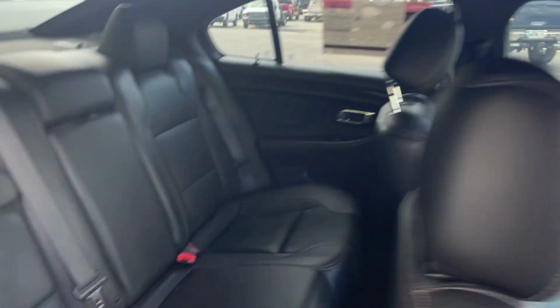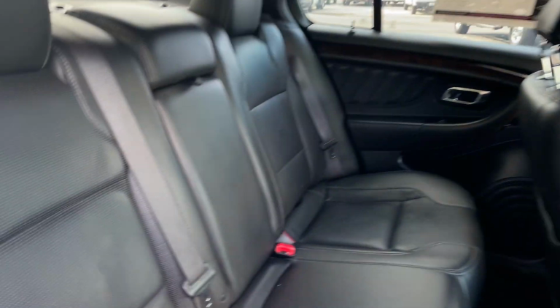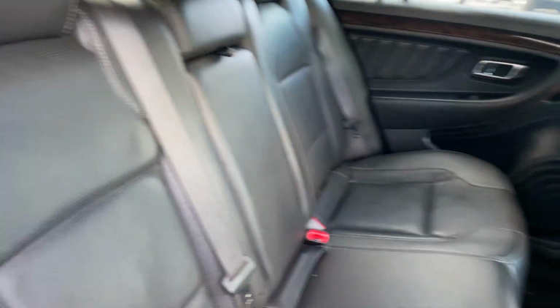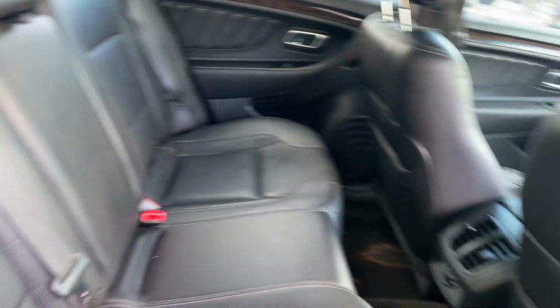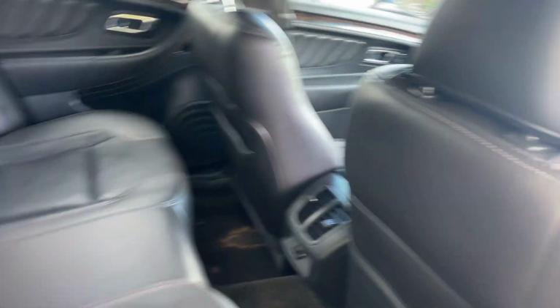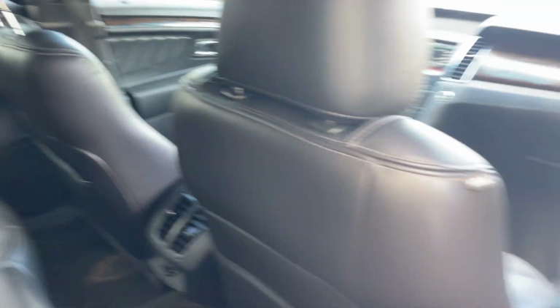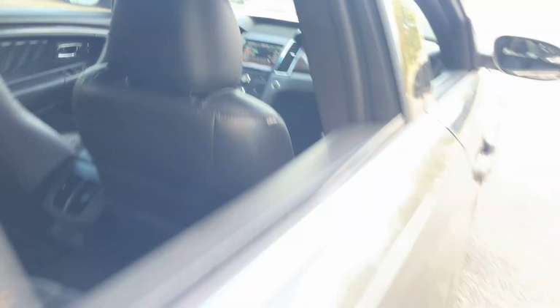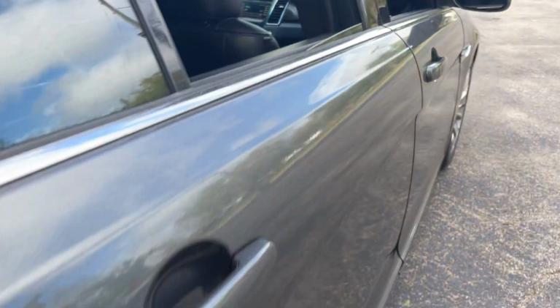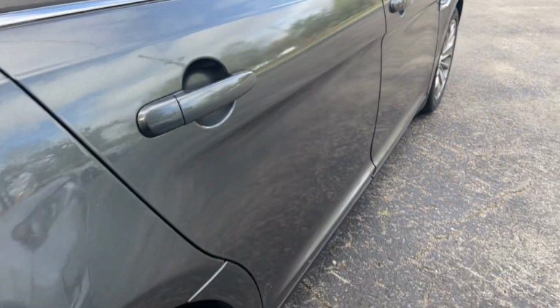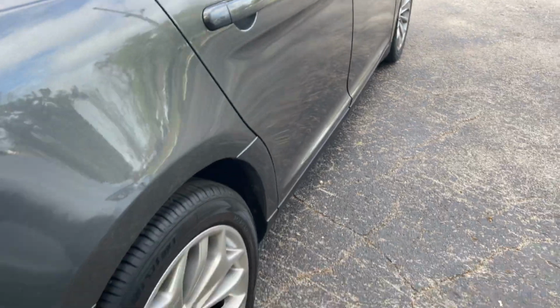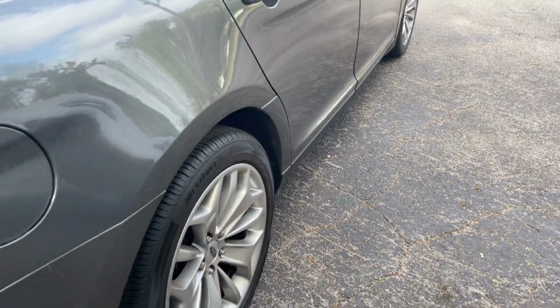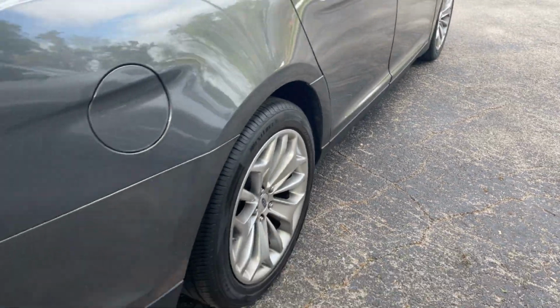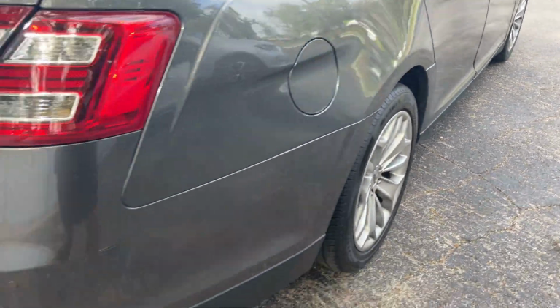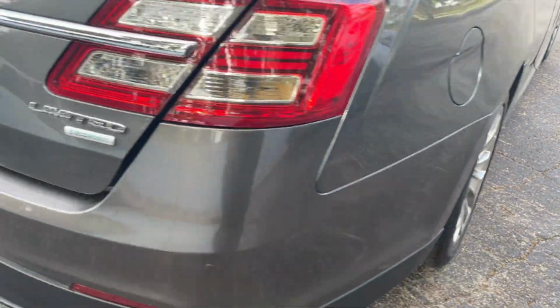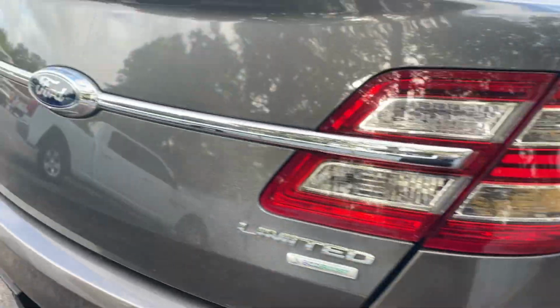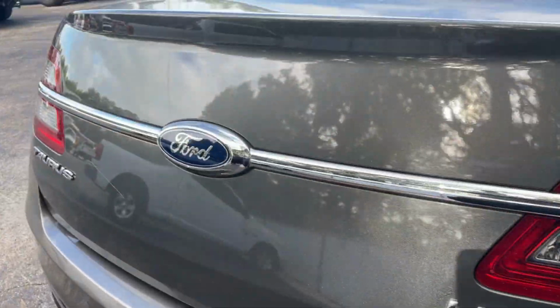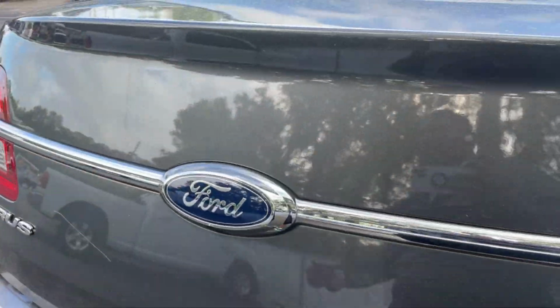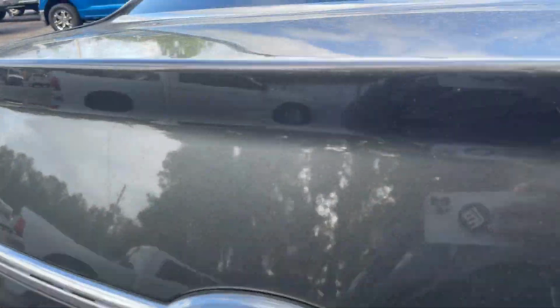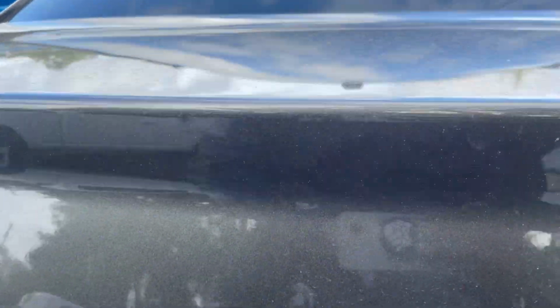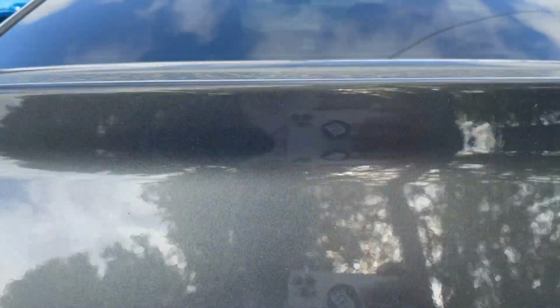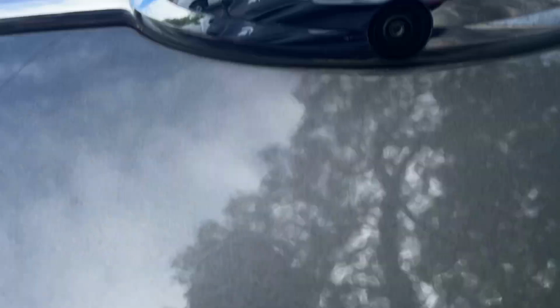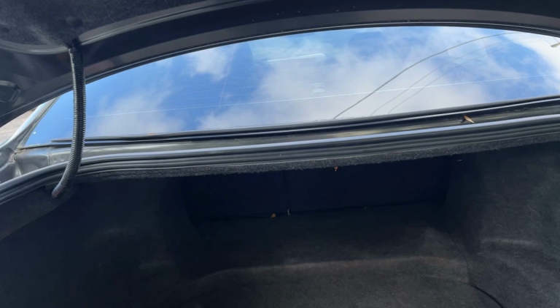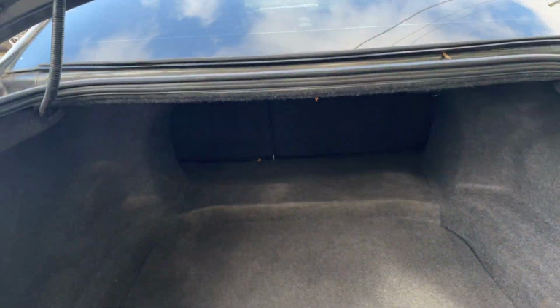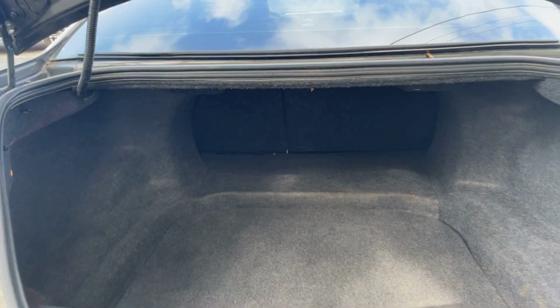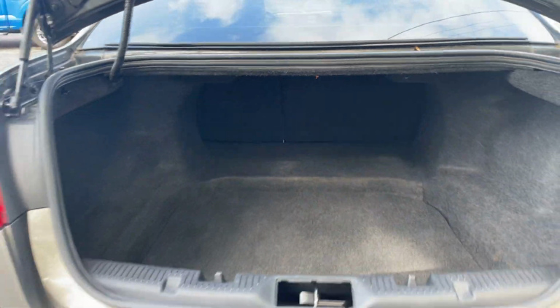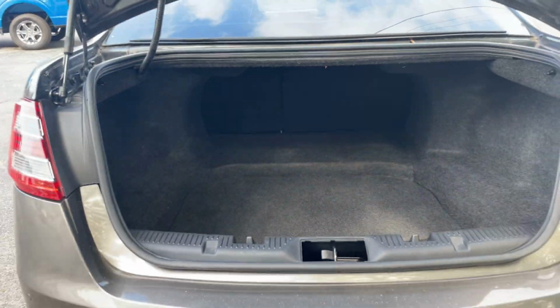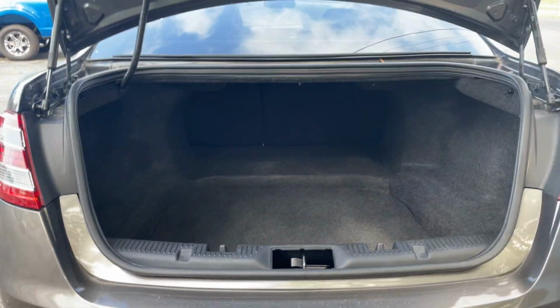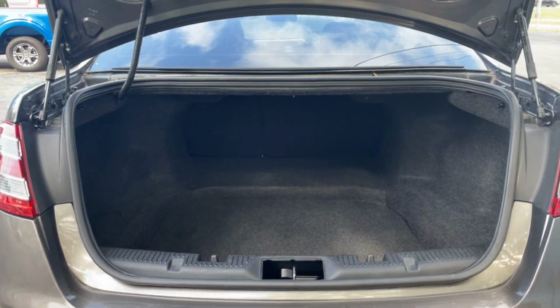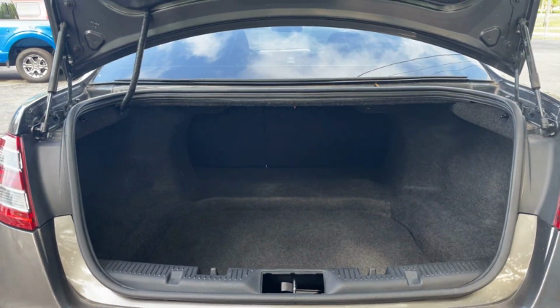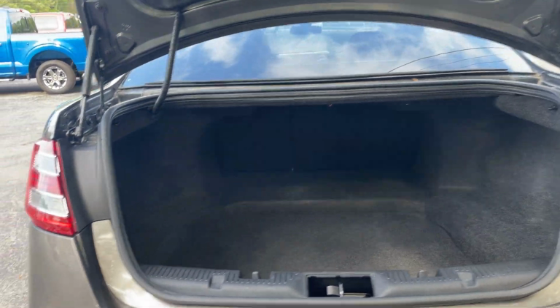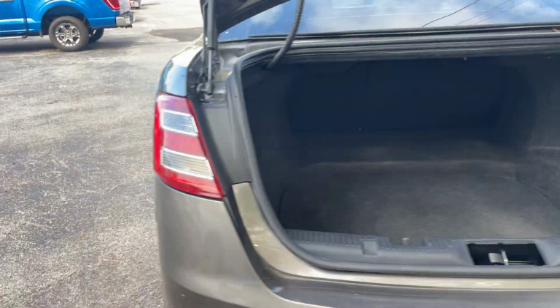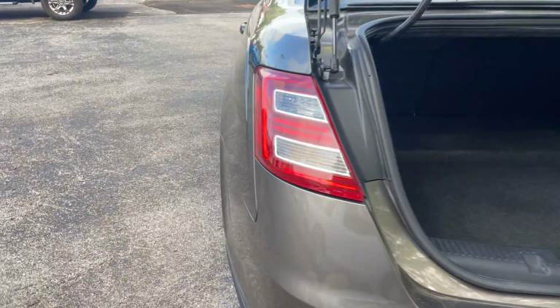There's a look at the rear seat, aluminum wheels, backup sensors, backup camera, large trunk, and the rear seats fold down for additional storage.